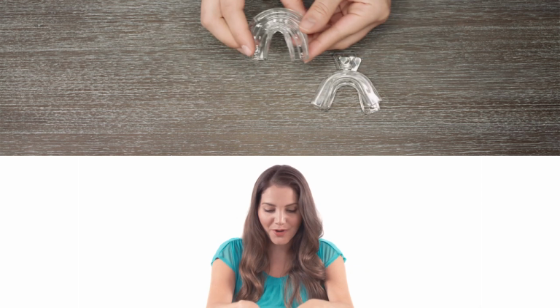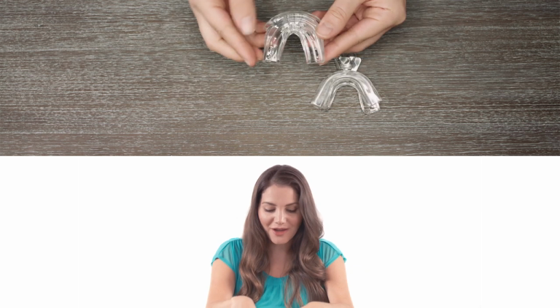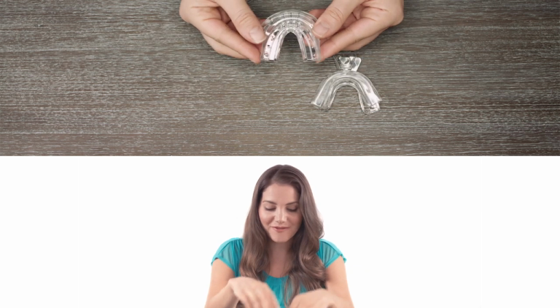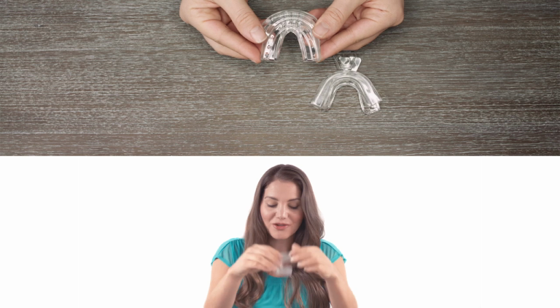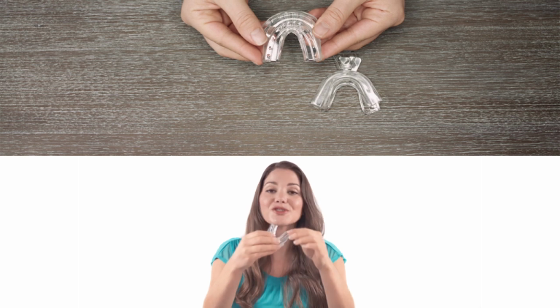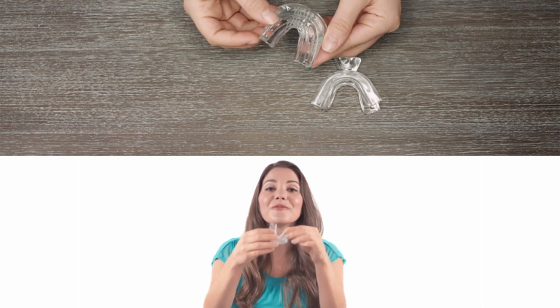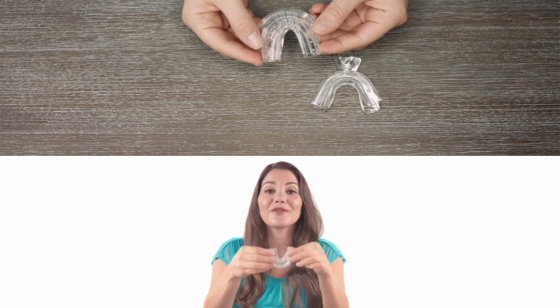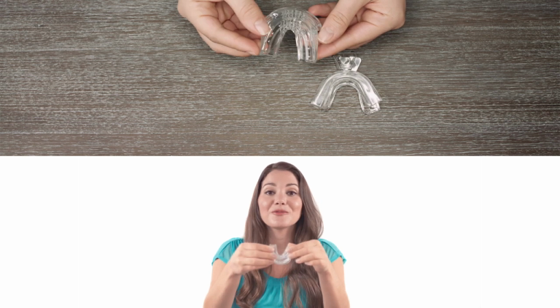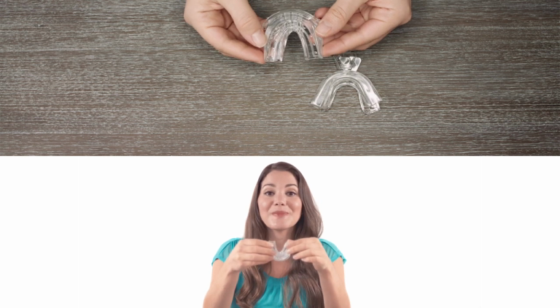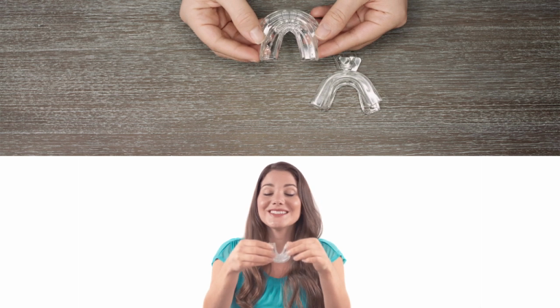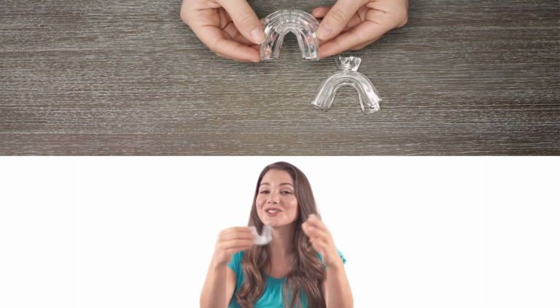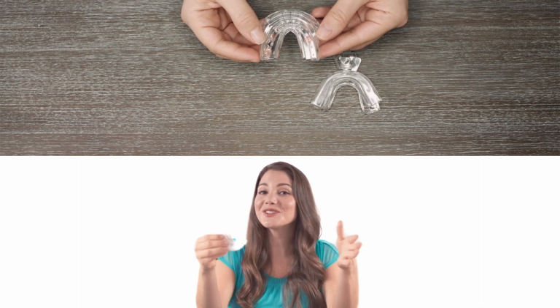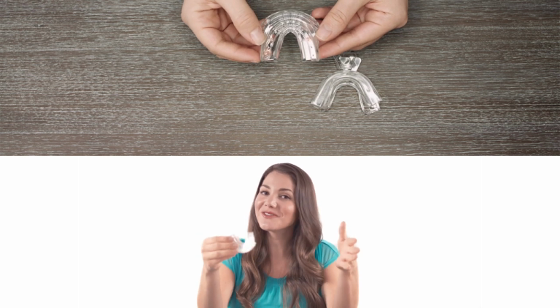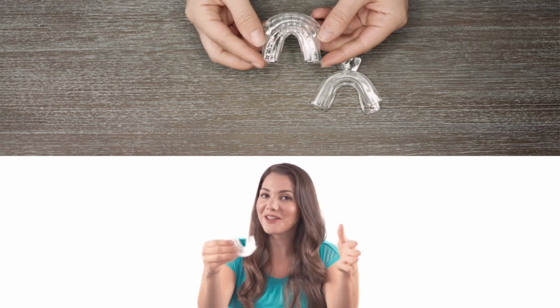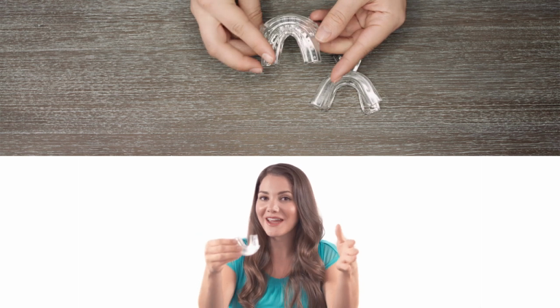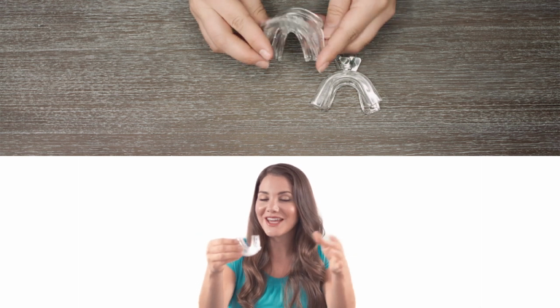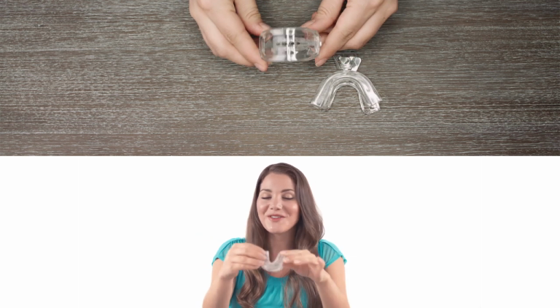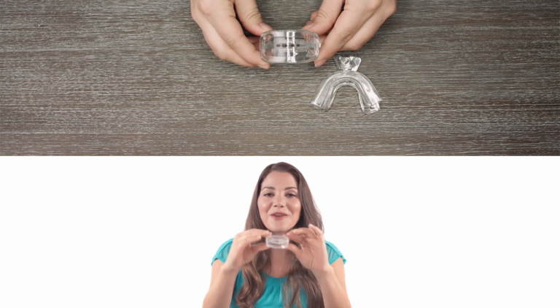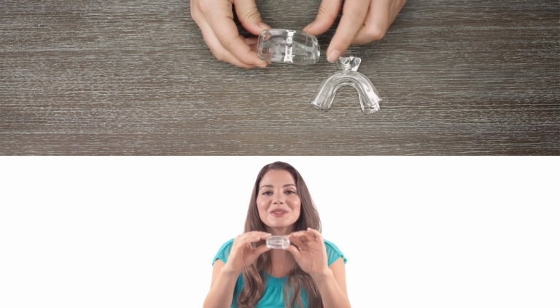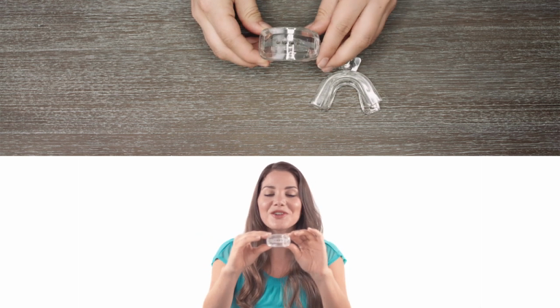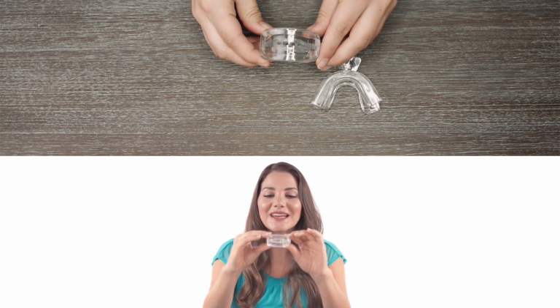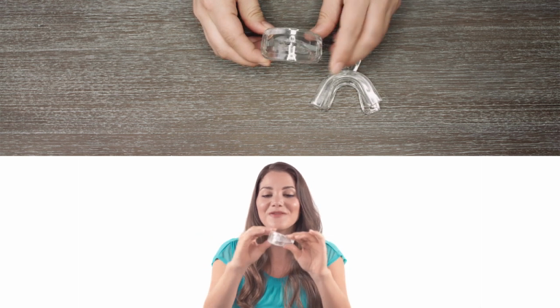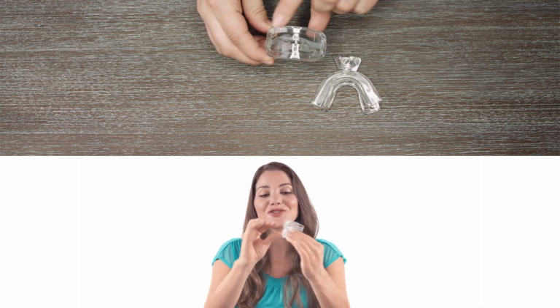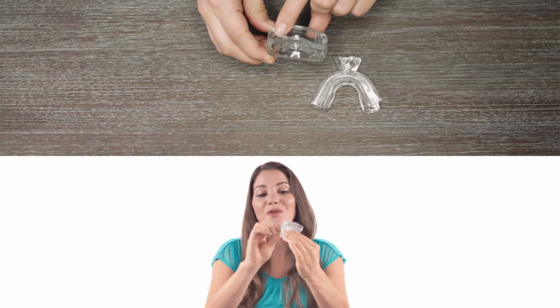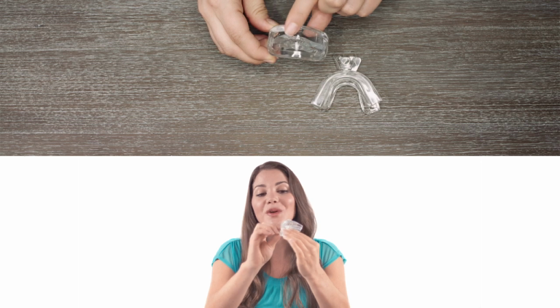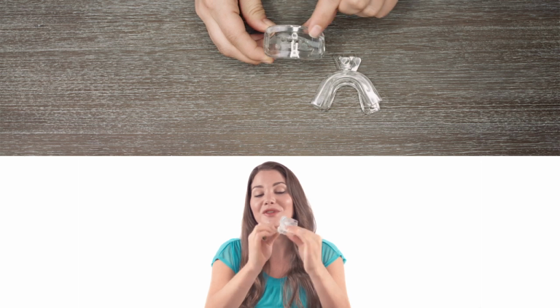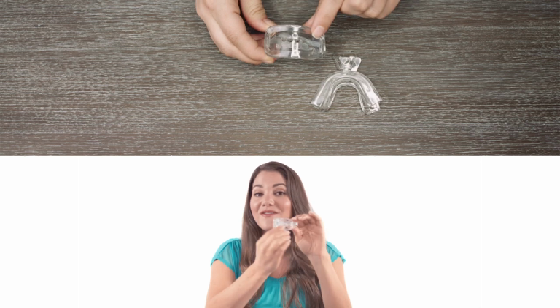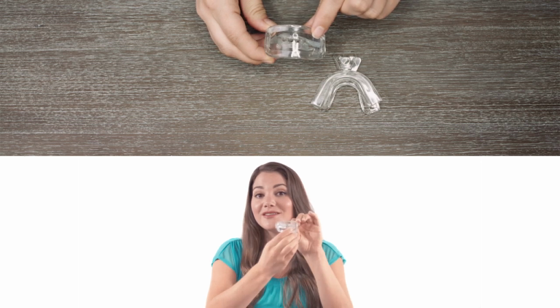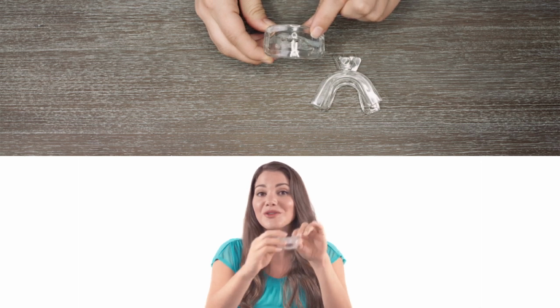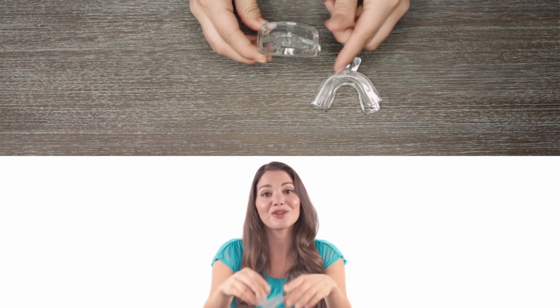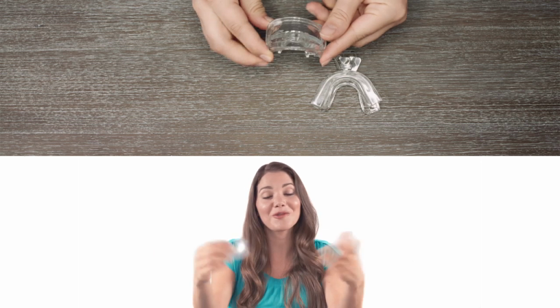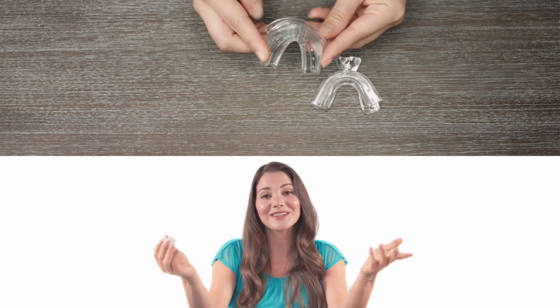Or you have the Universal Comfort Fit, which is patented exclusively for Kali White, fits comfortably to your bite, and features four breathing vents so you can breathe while you whiten.